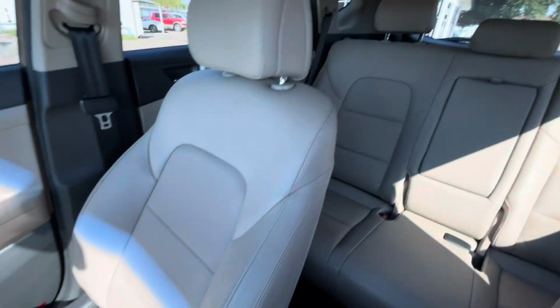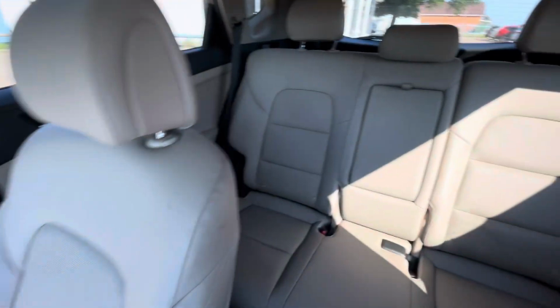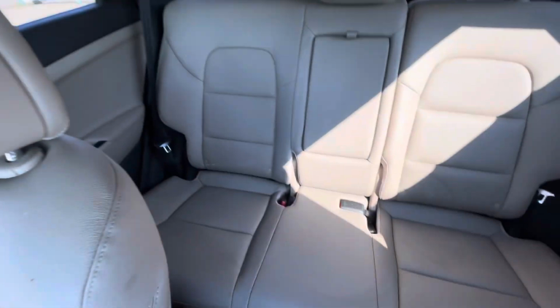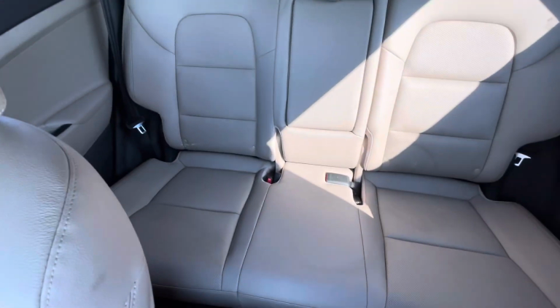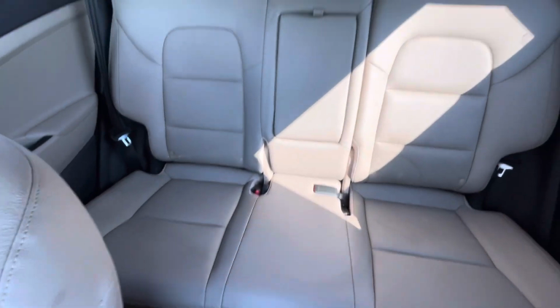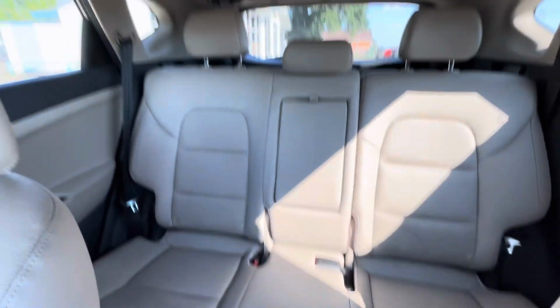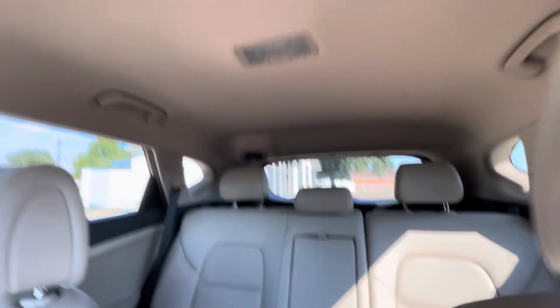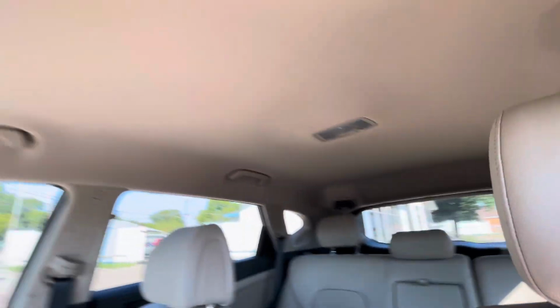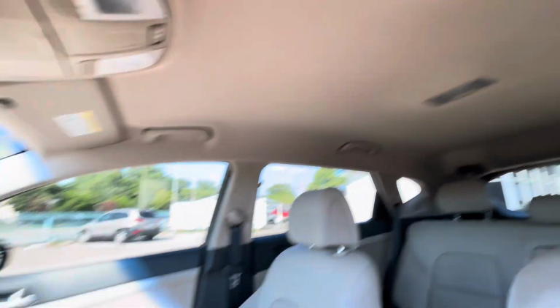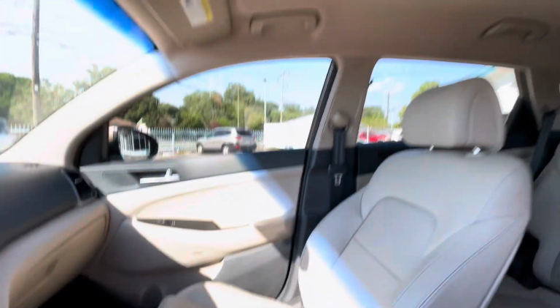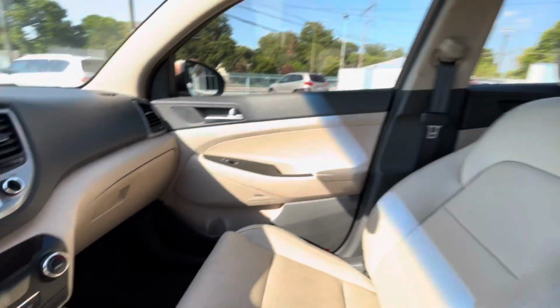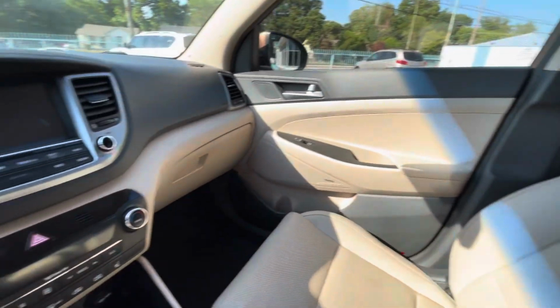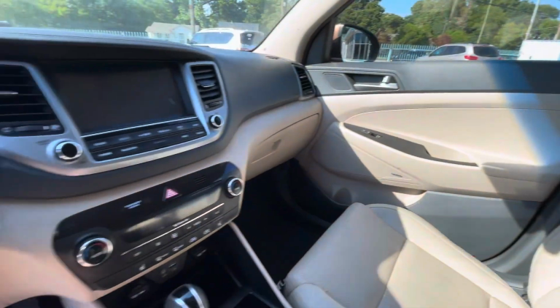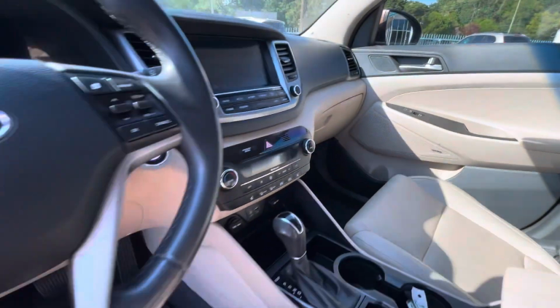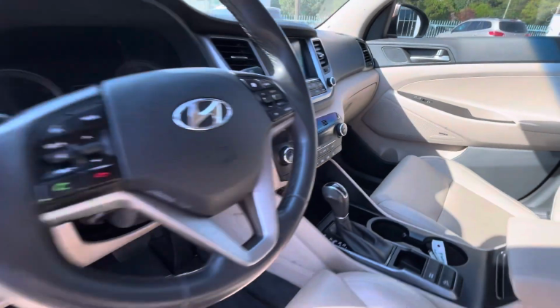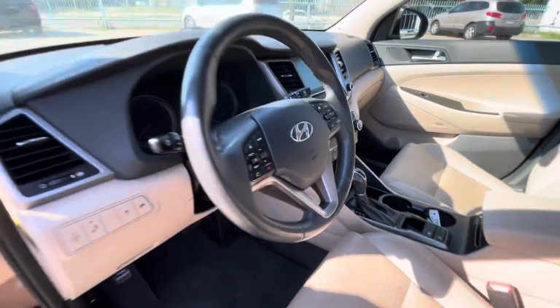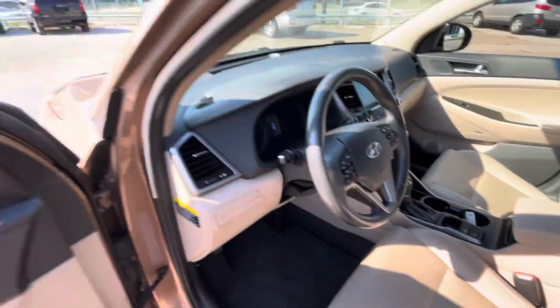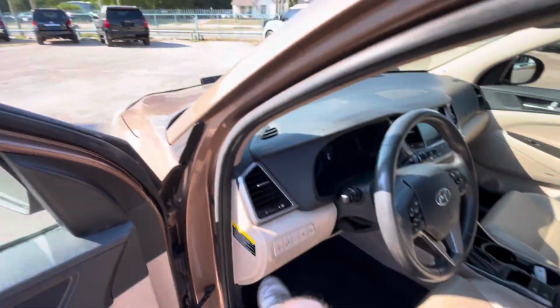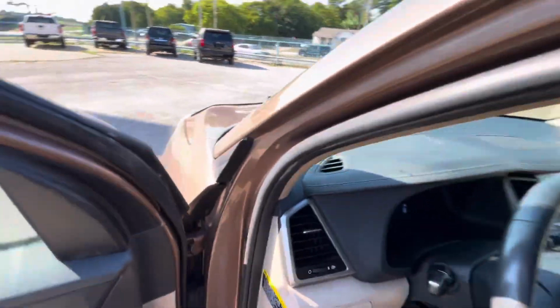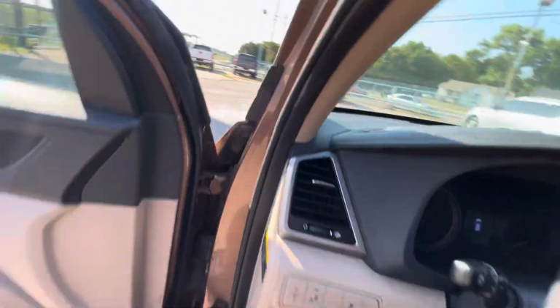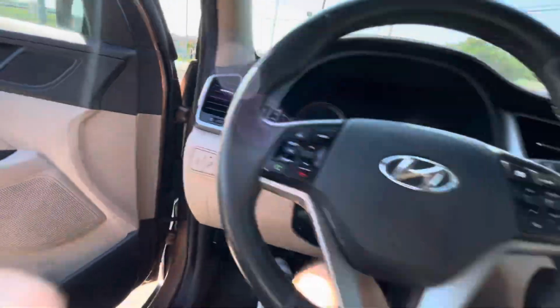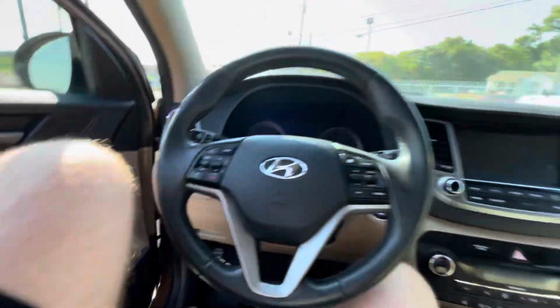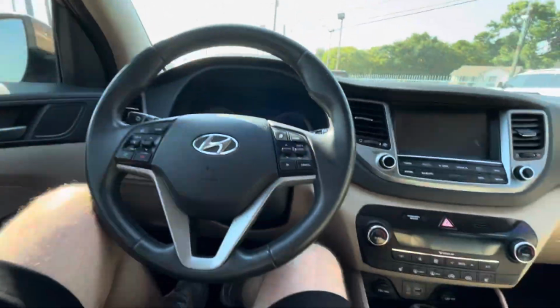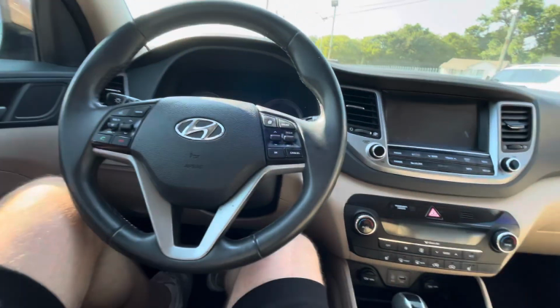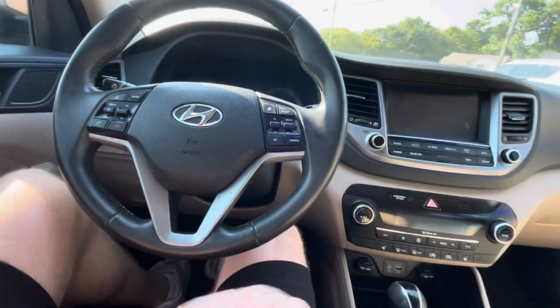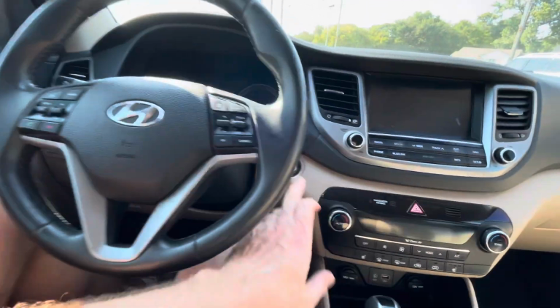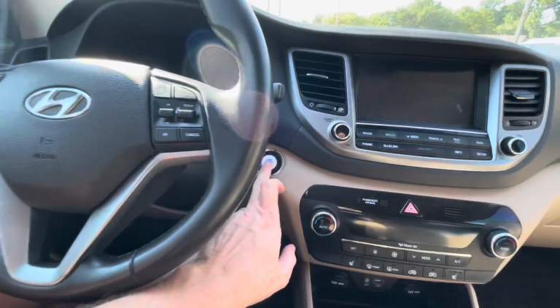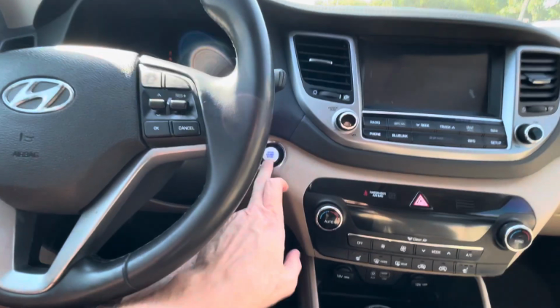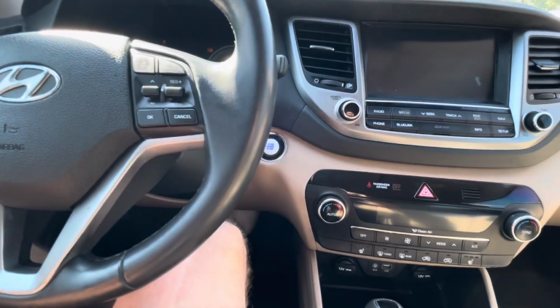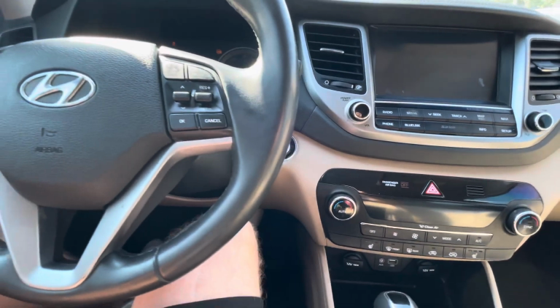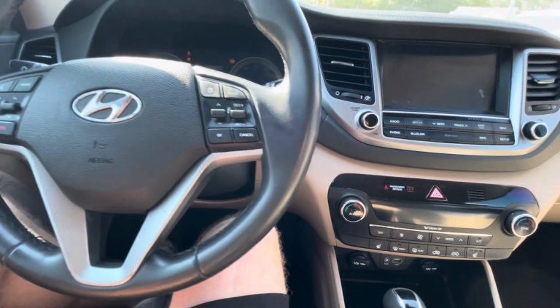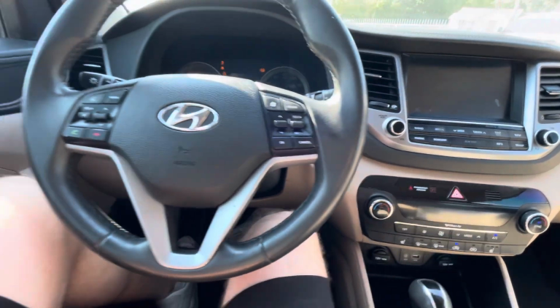Inside you got this beautiful leather interior — driver's seat in amazing condition, passenger seat the same way. The back seat looks basically brand new, clean headliner, and the dash is not cracked and not sticky, so the interior is in really good shape.